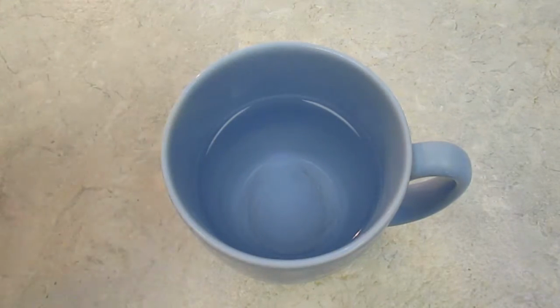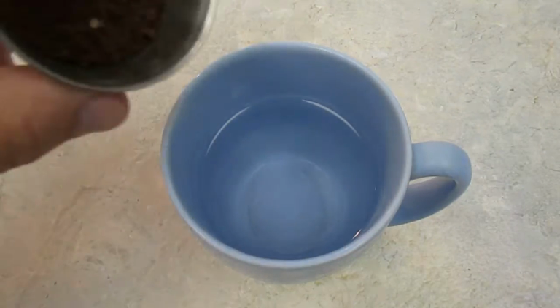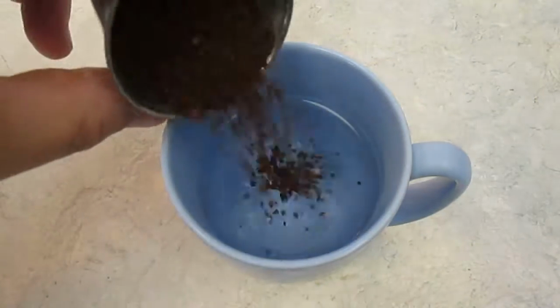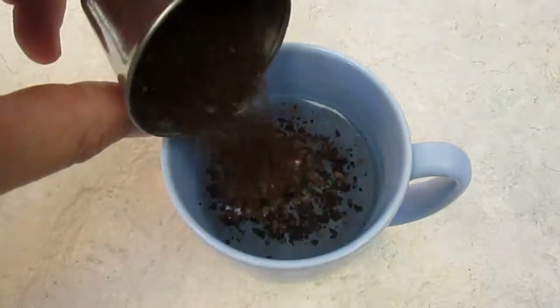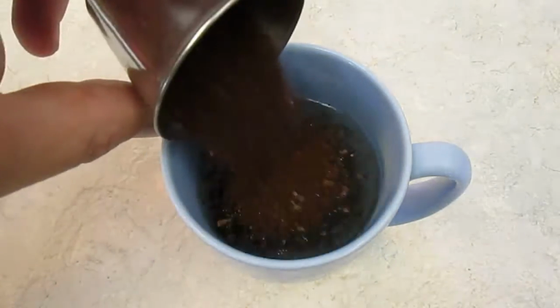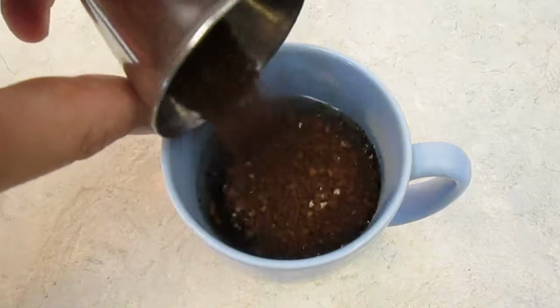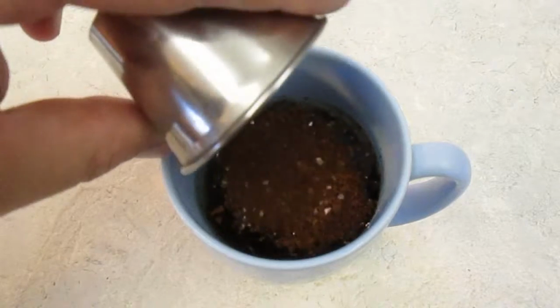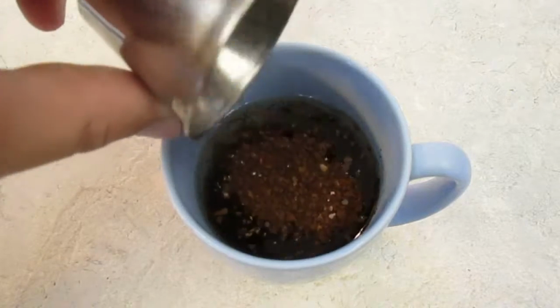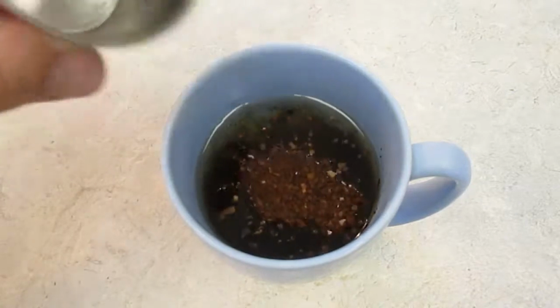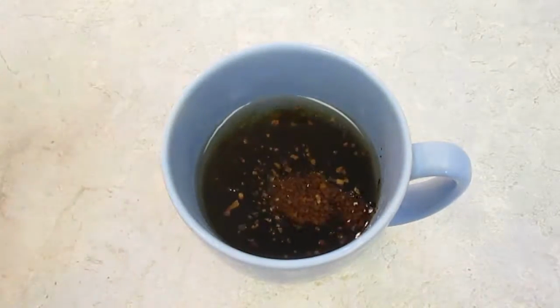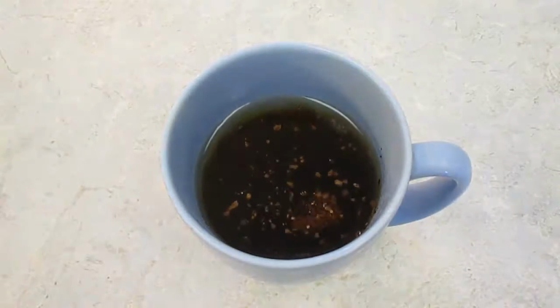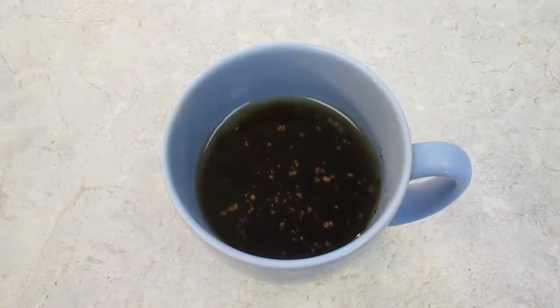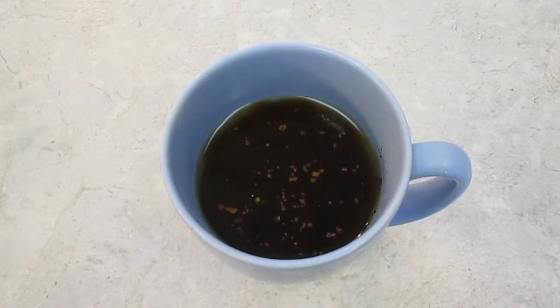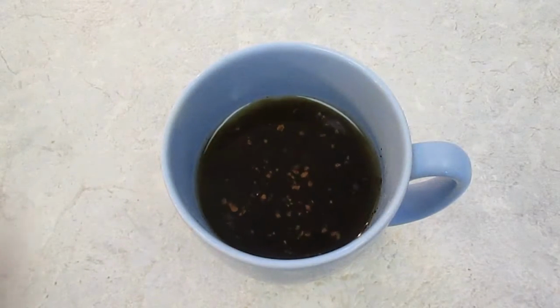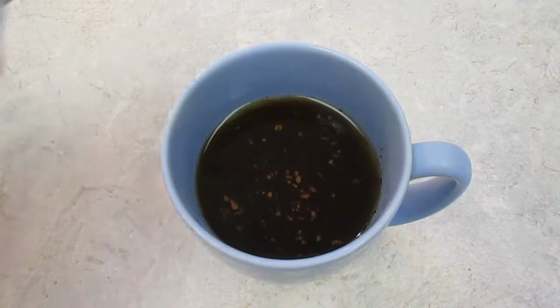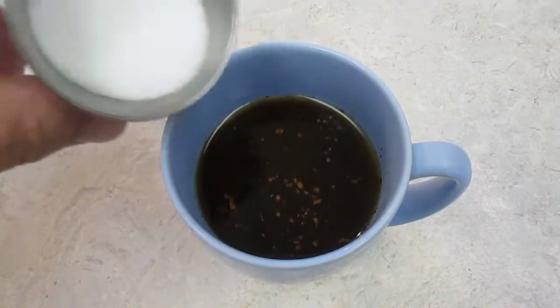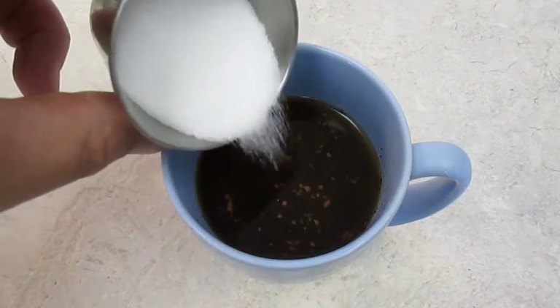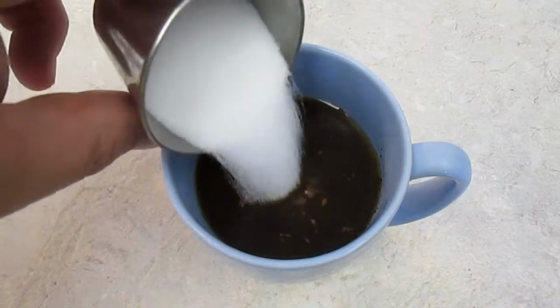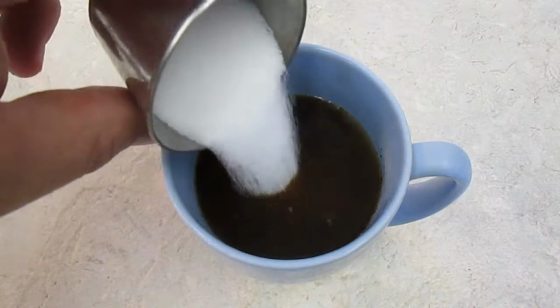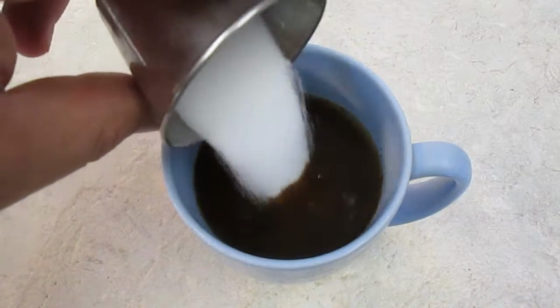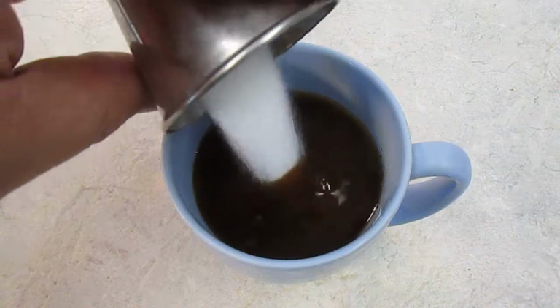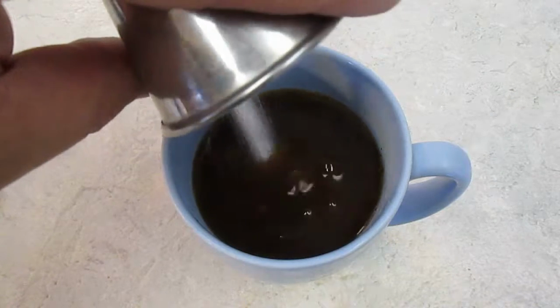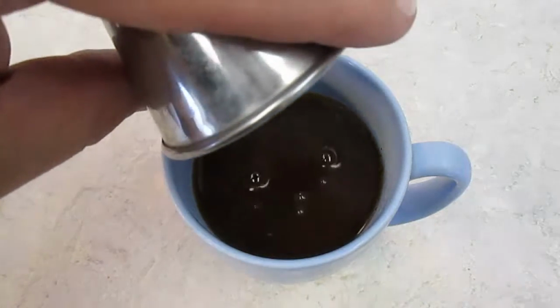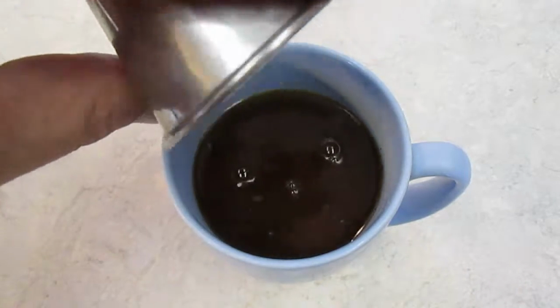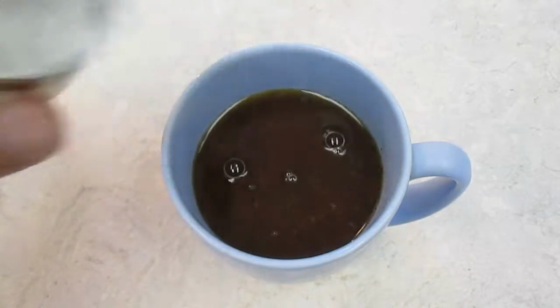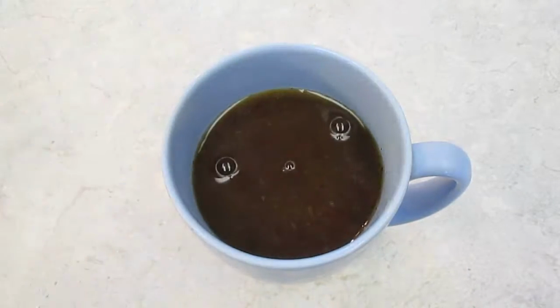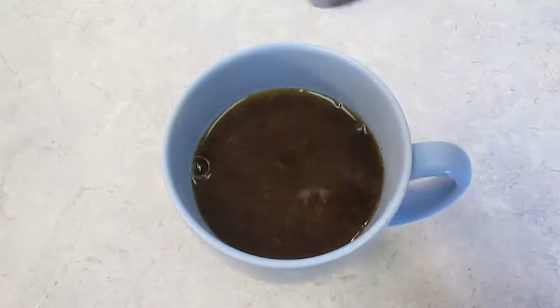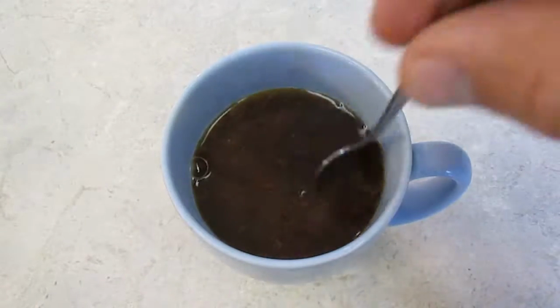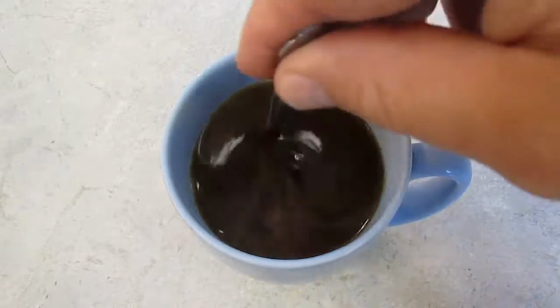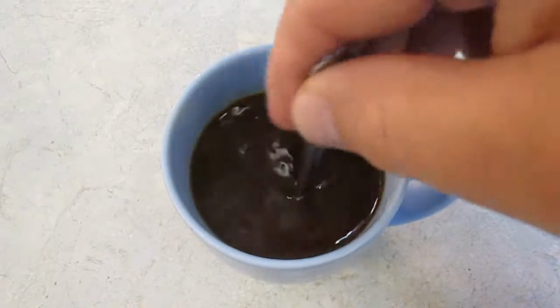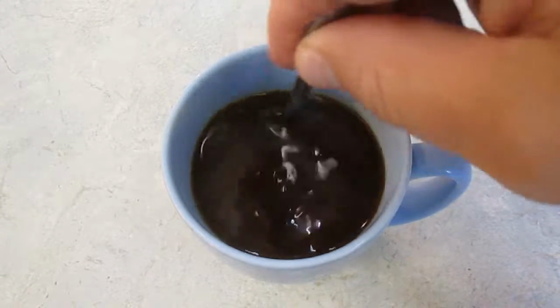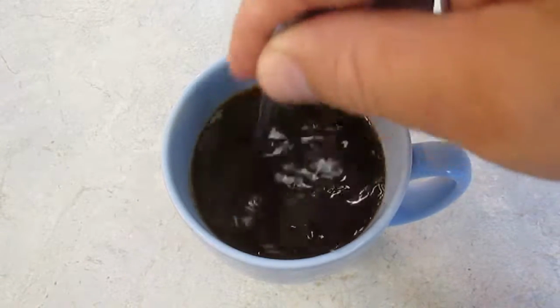Starting with a cup of hot water, I'm going to add four times the amount of instant coffee and the same amount of sugar. Give it a good stir.